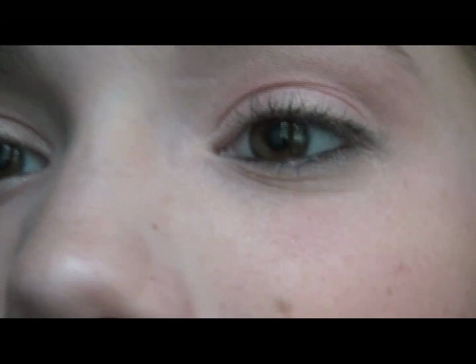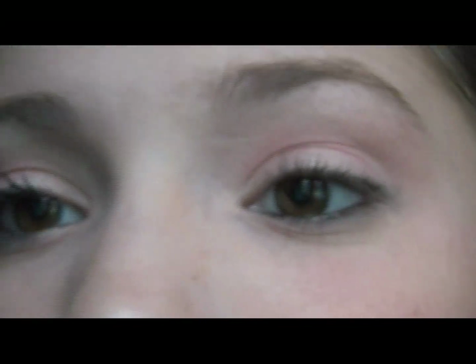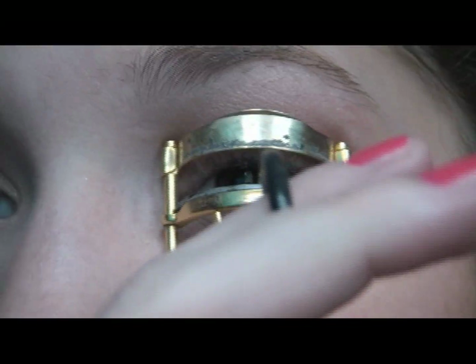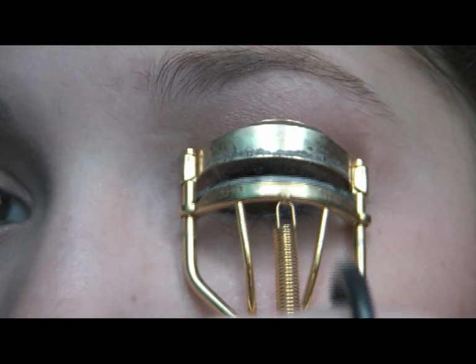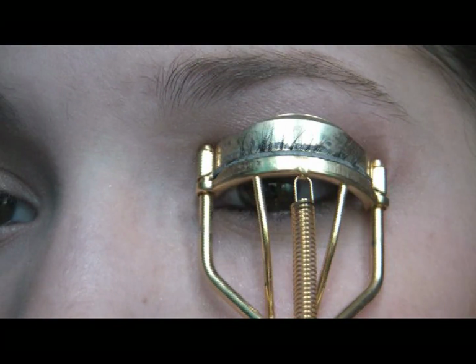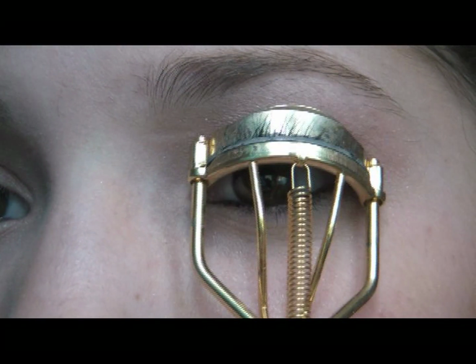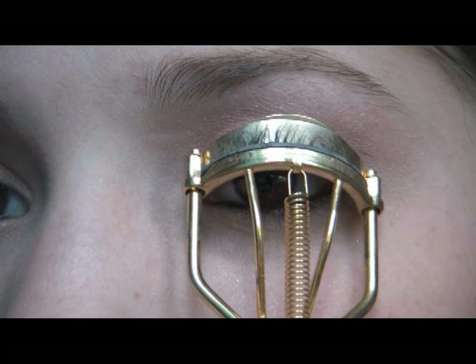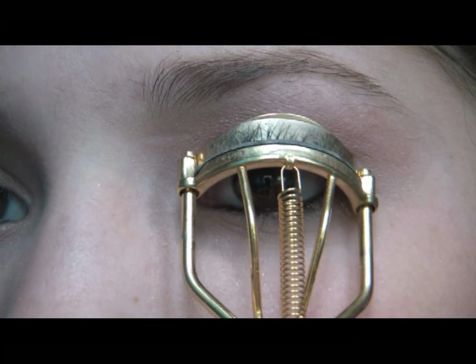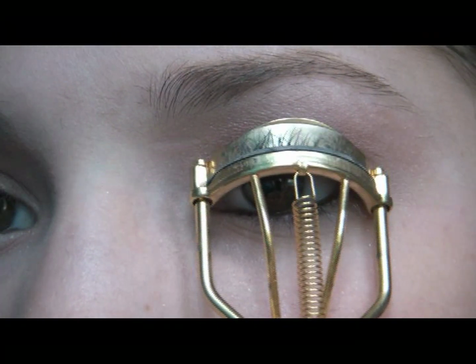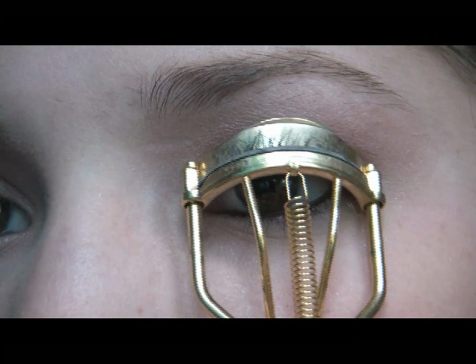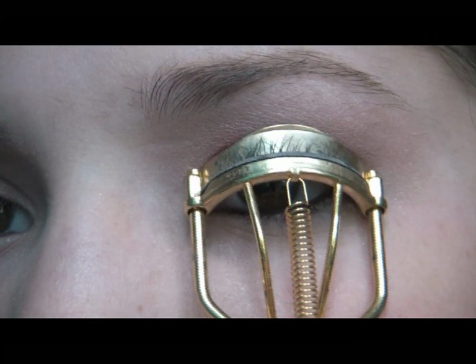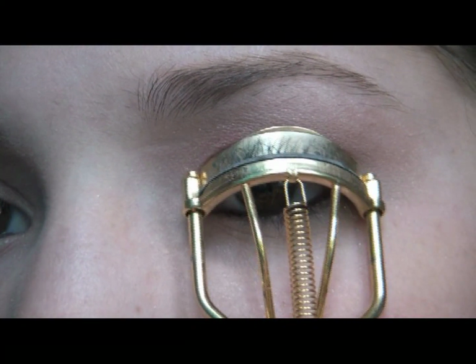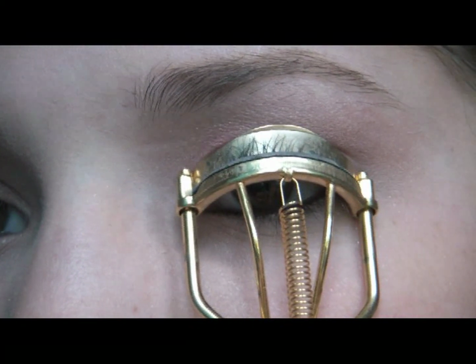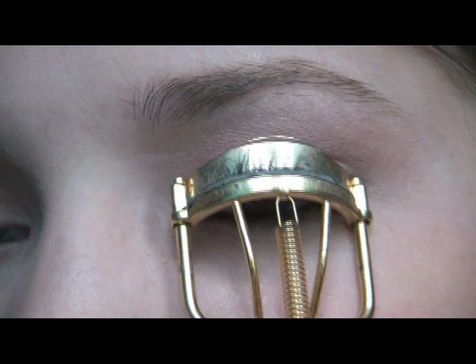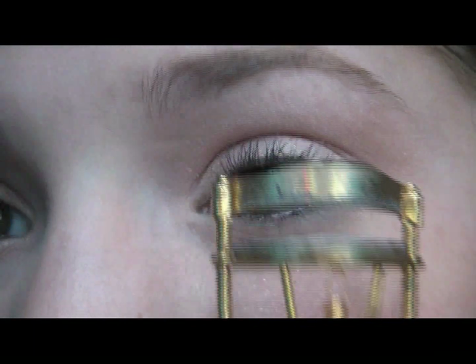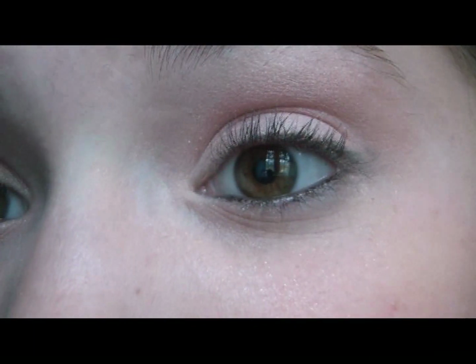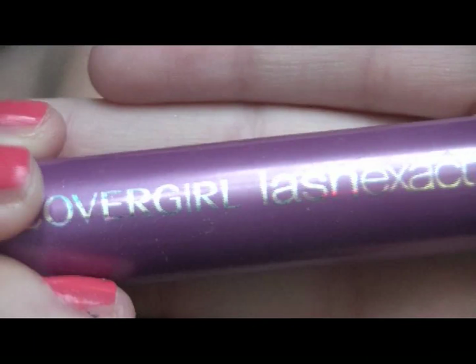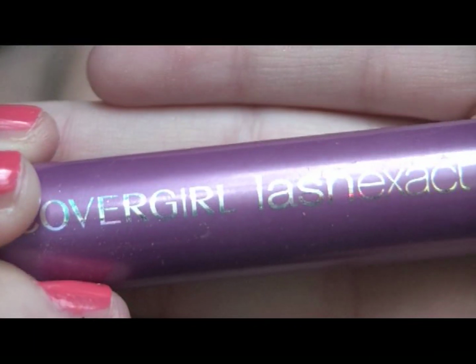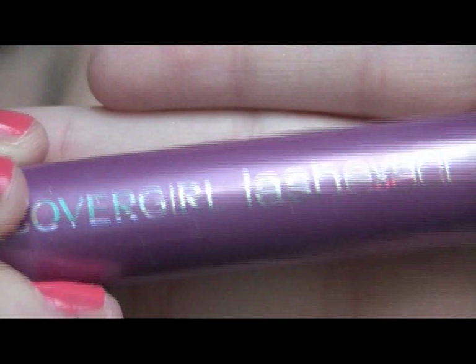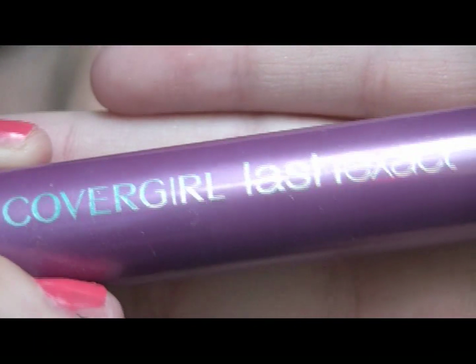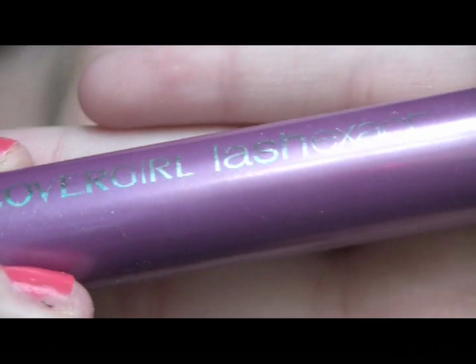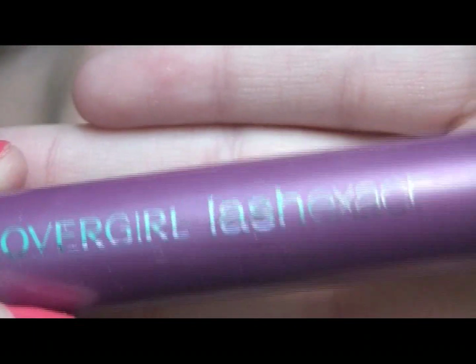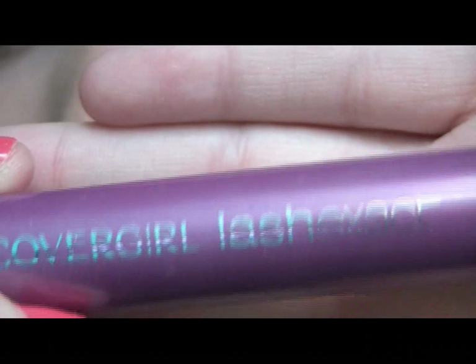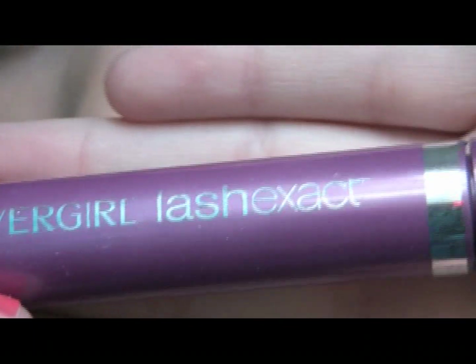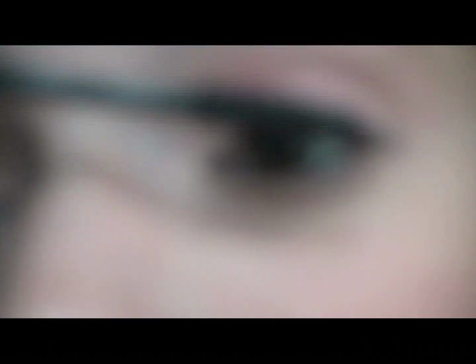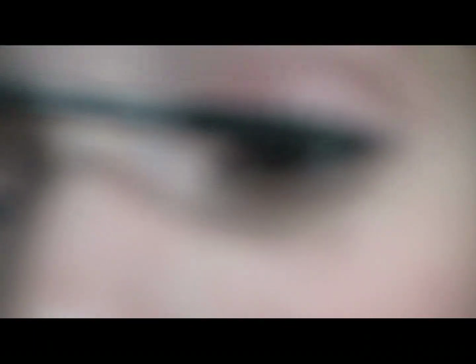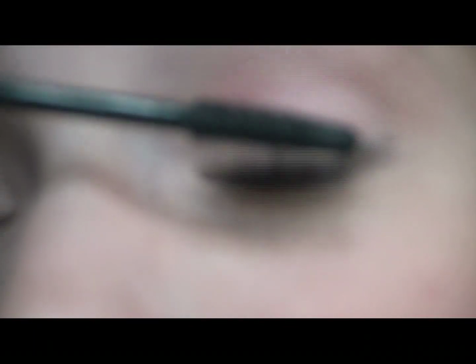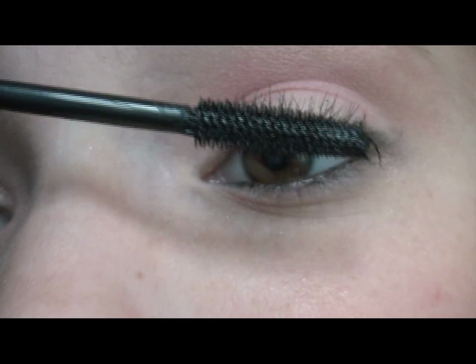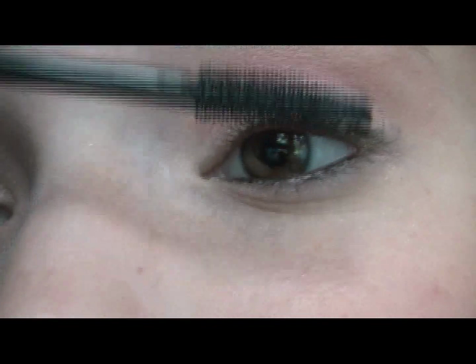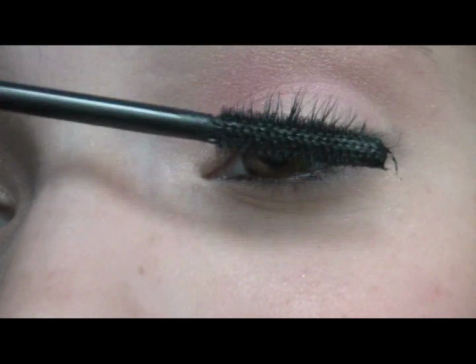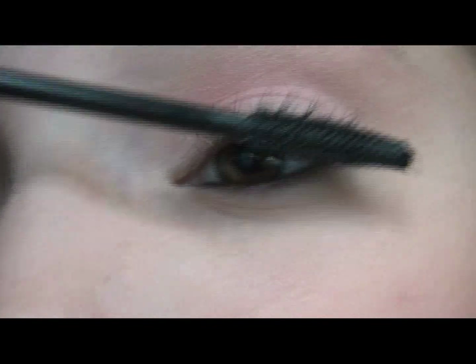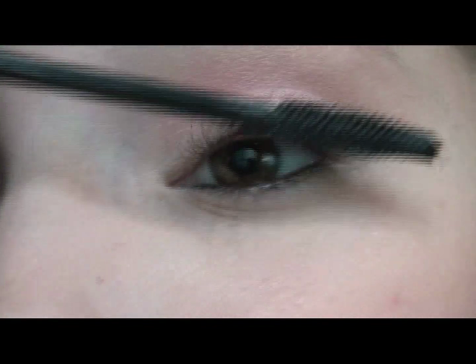Then curl your eyelashes — this is optional — and apply CoverGirl's Lash Exact to your upper and lower lashes.